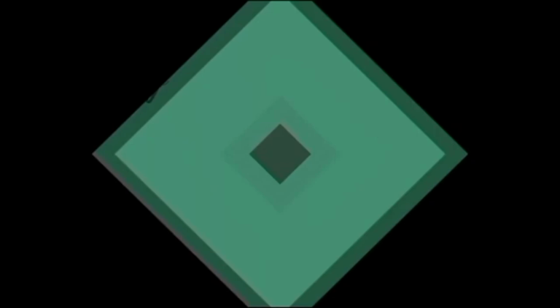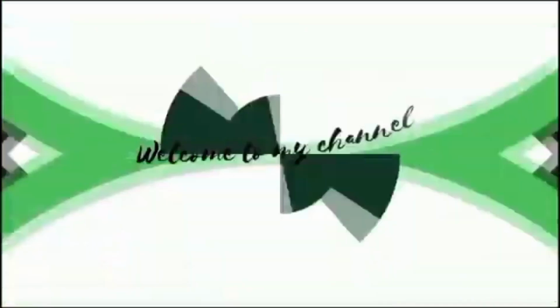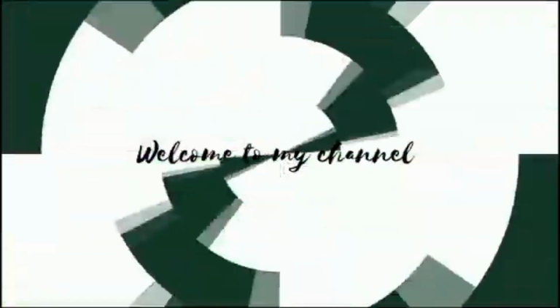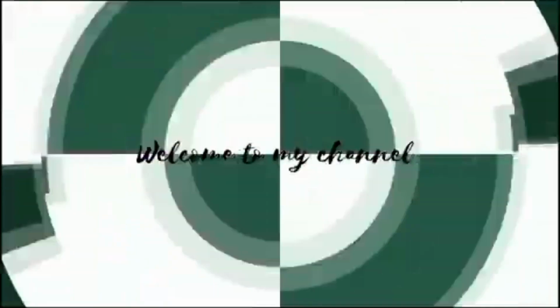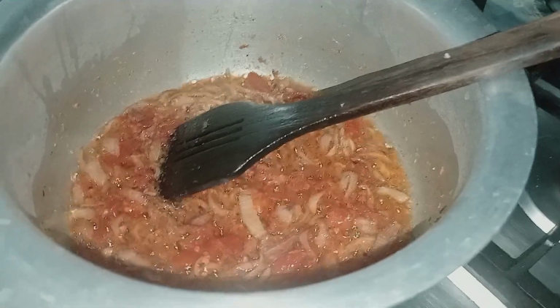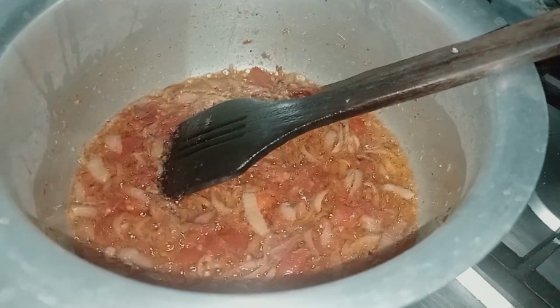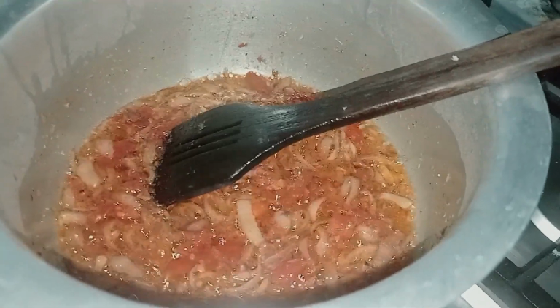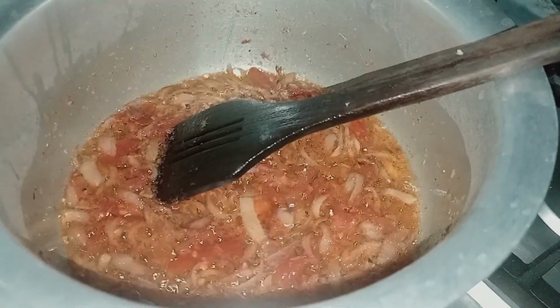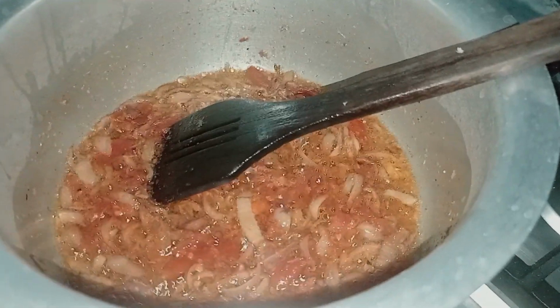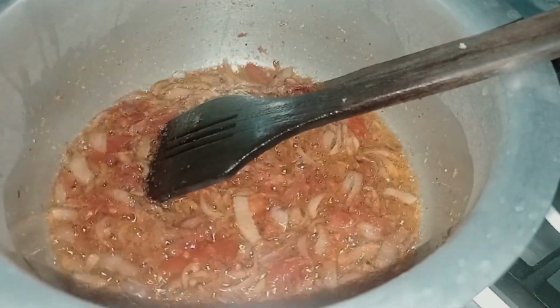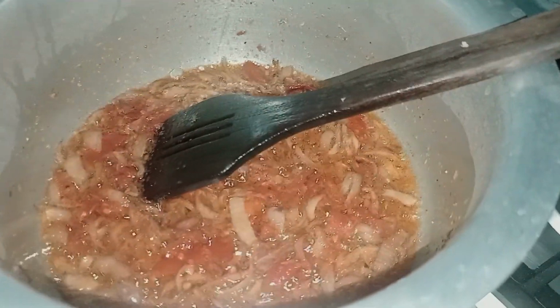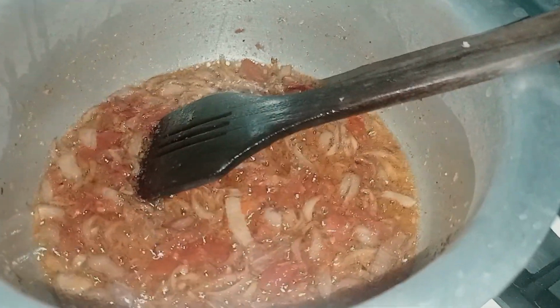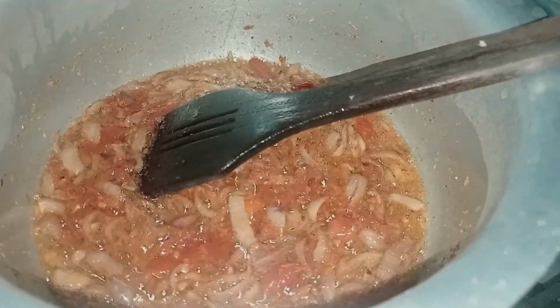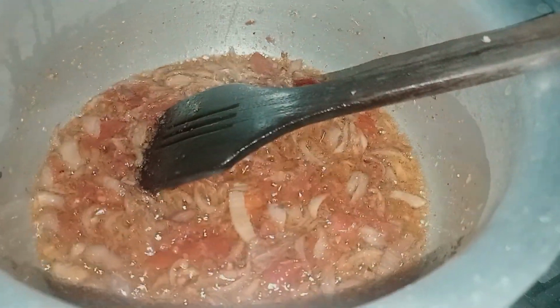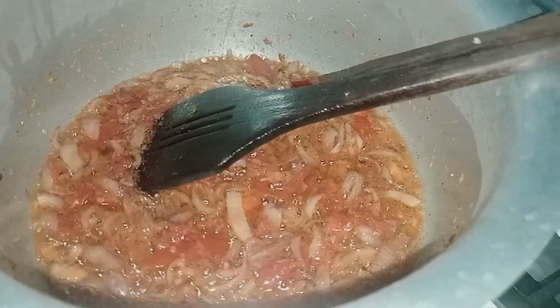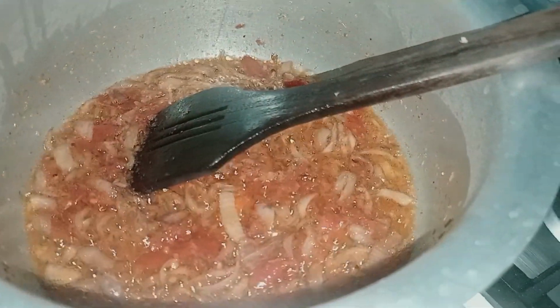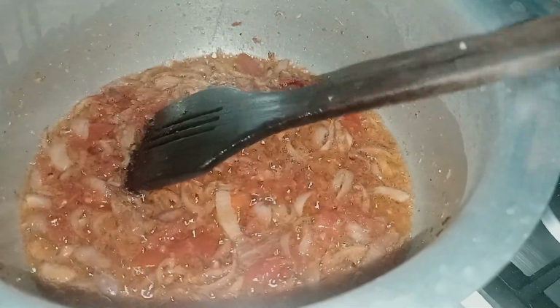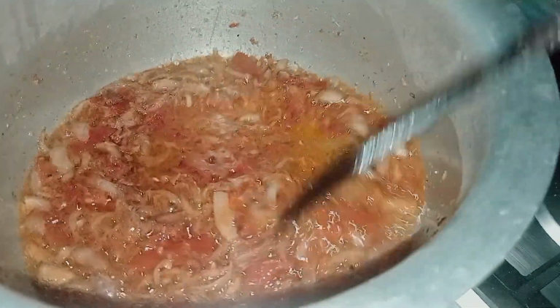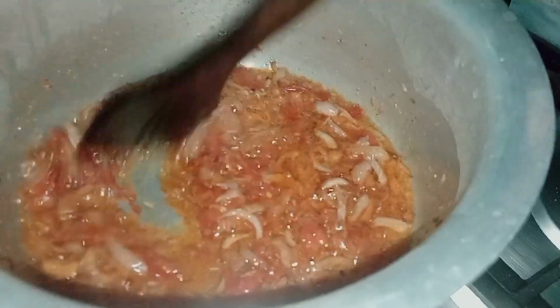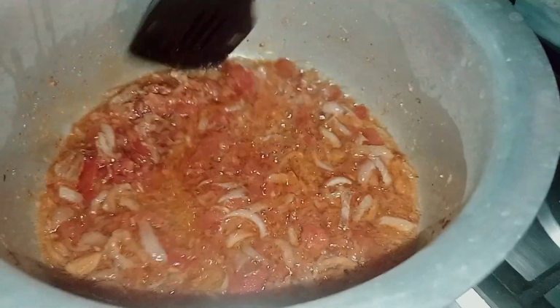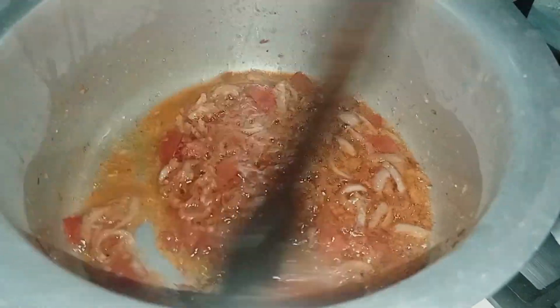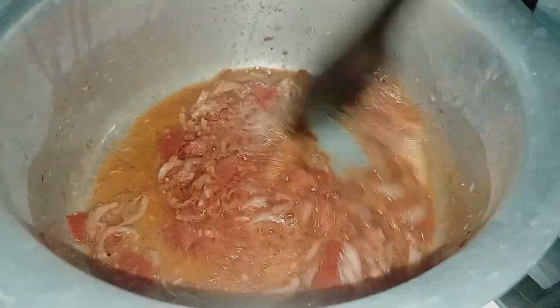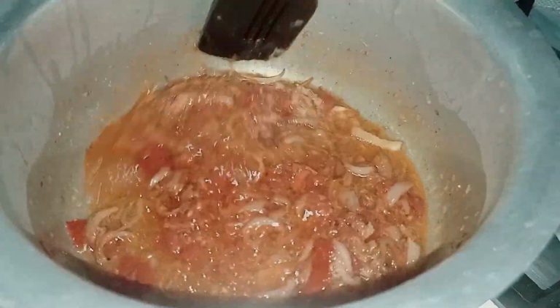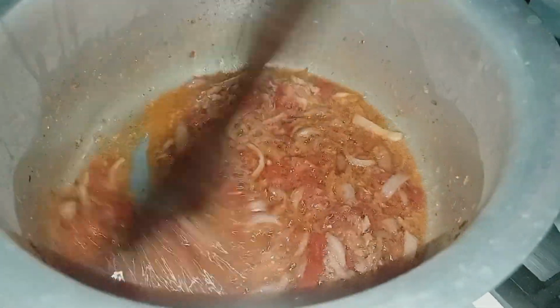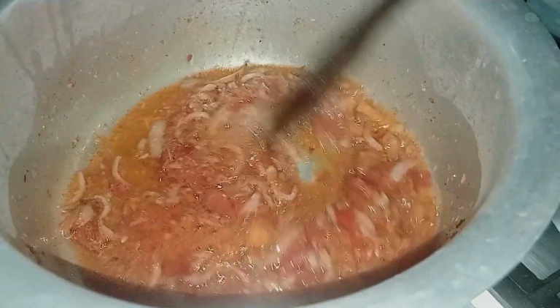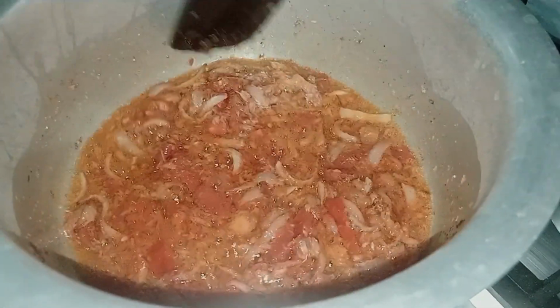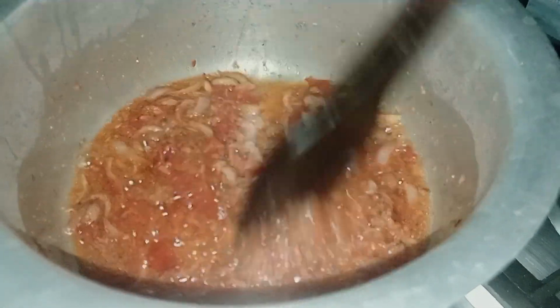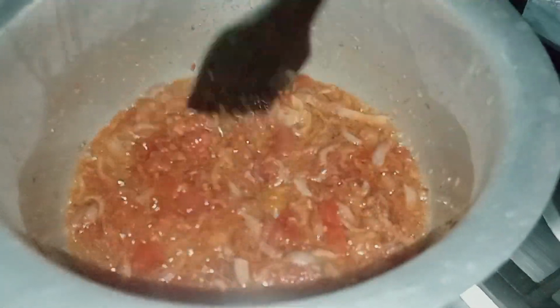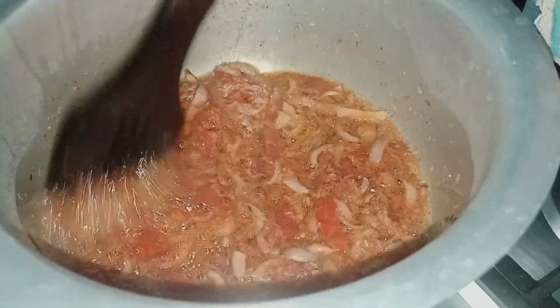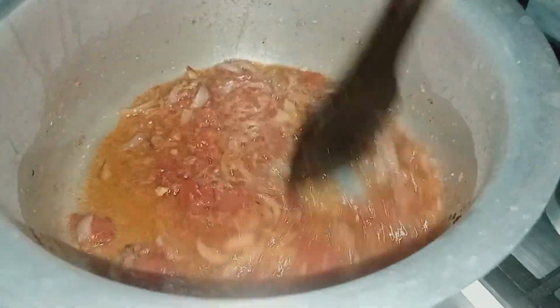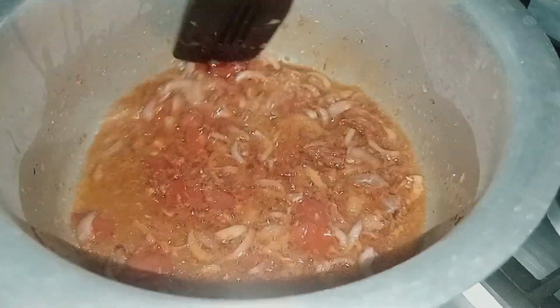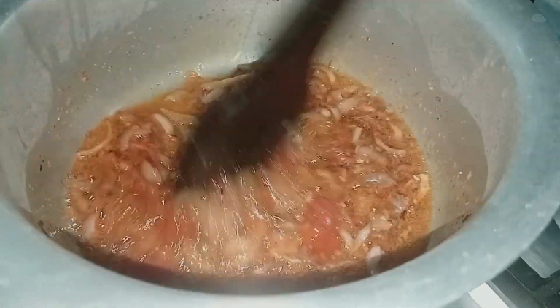Hello everyone, how are you? I am very proud of you. Here I have made my mom's aloo kima.